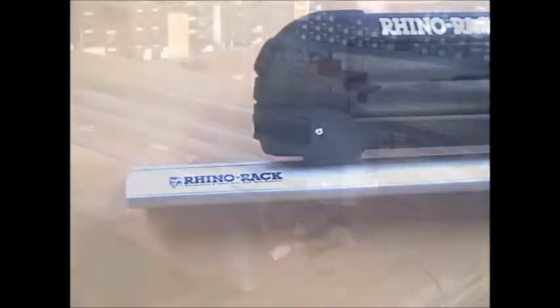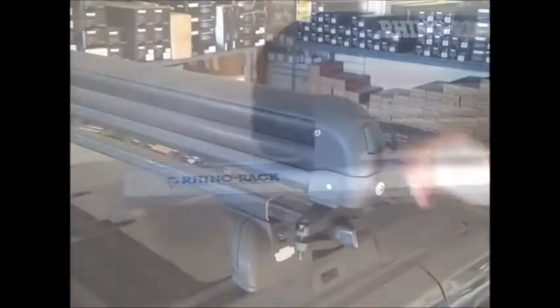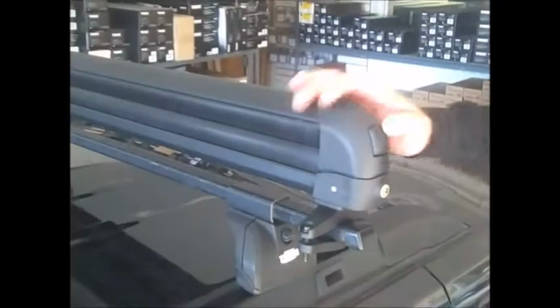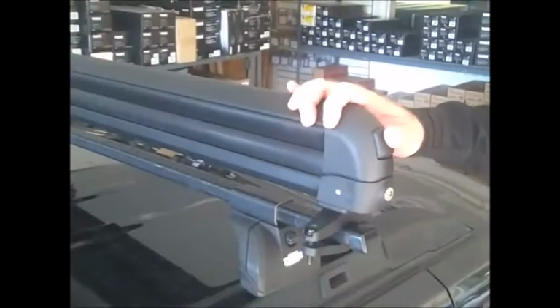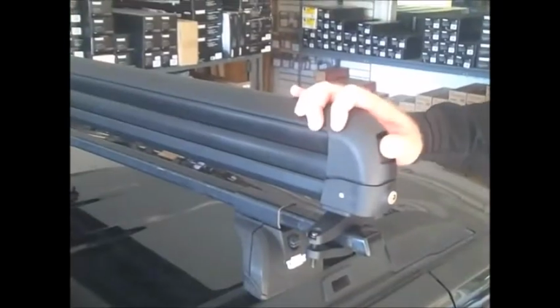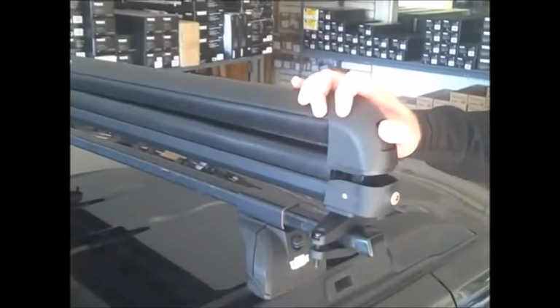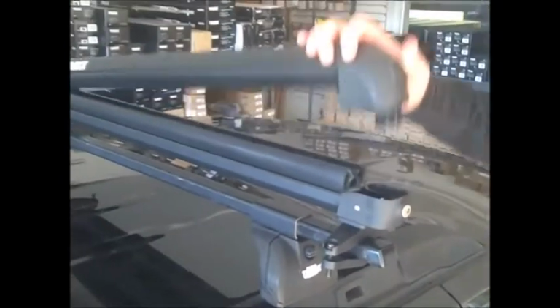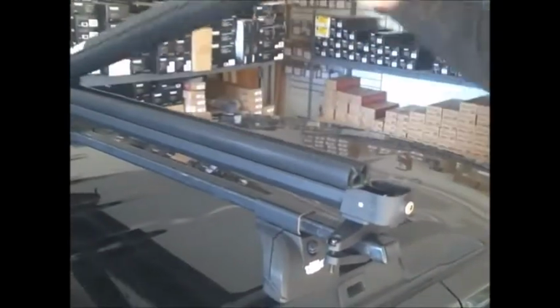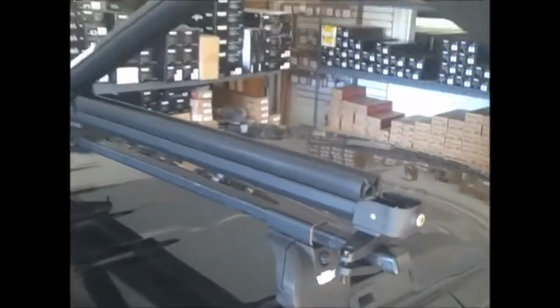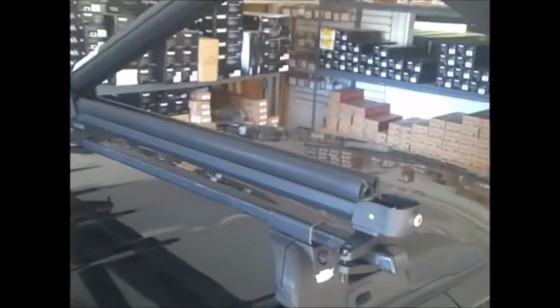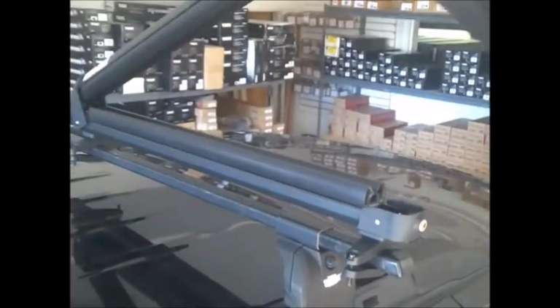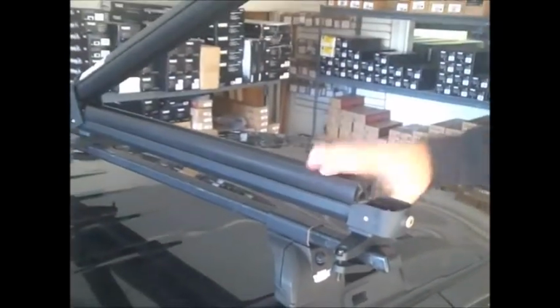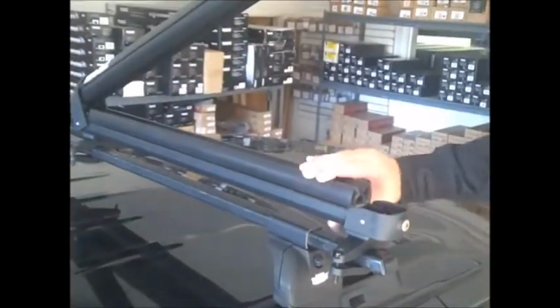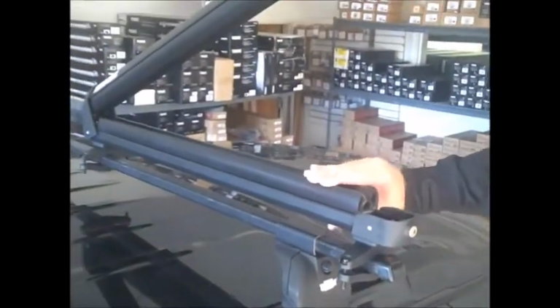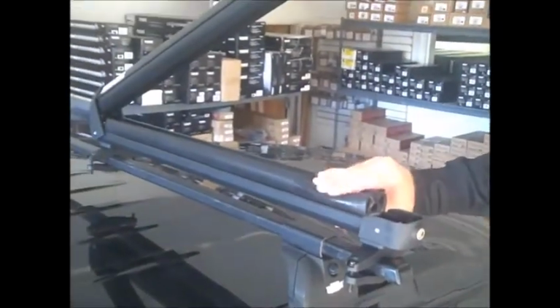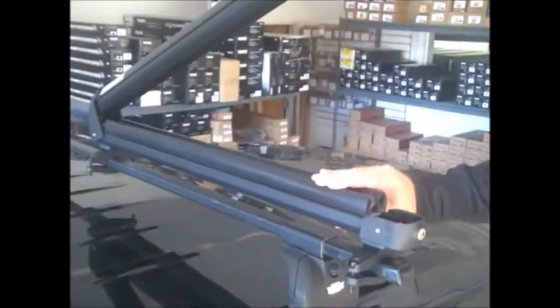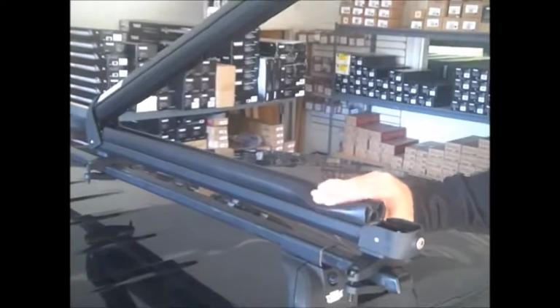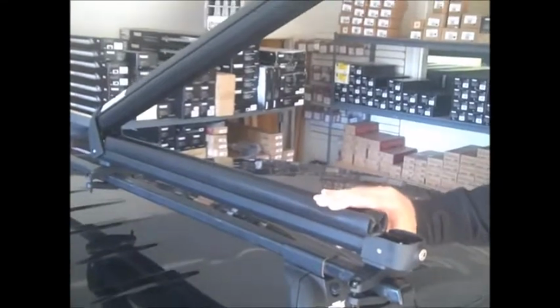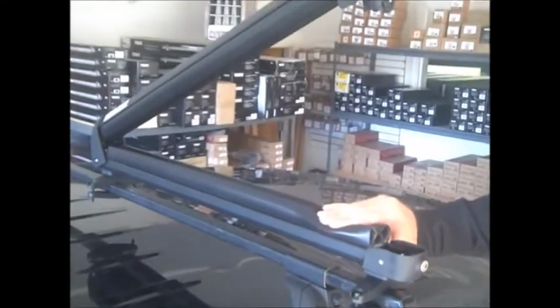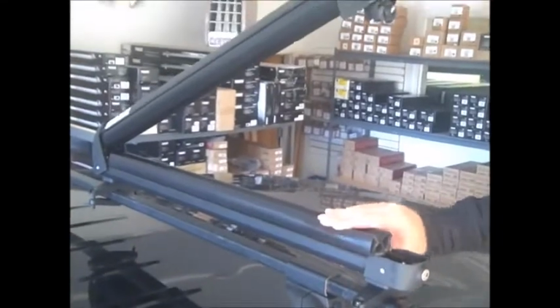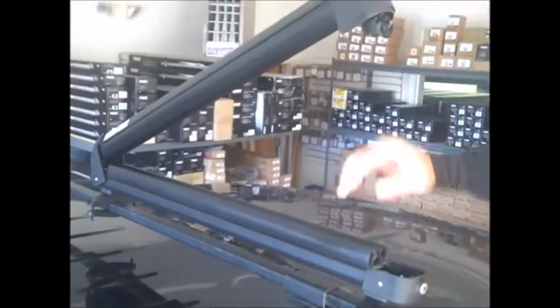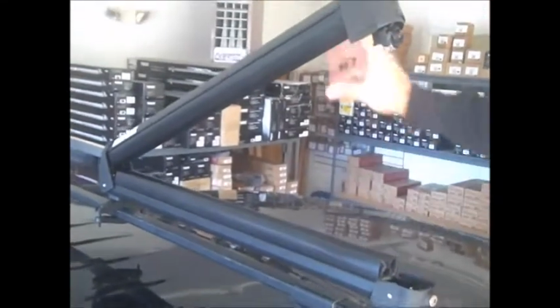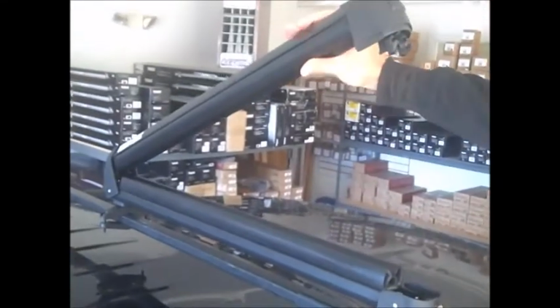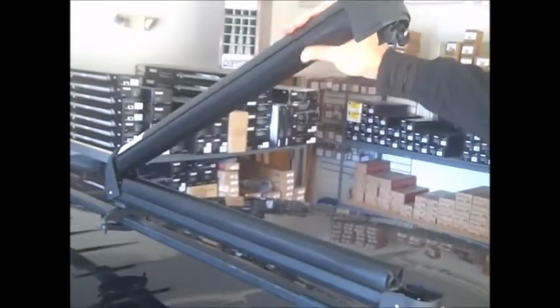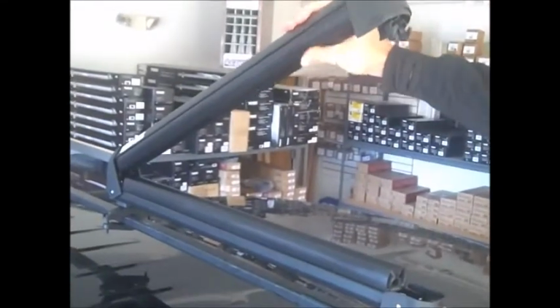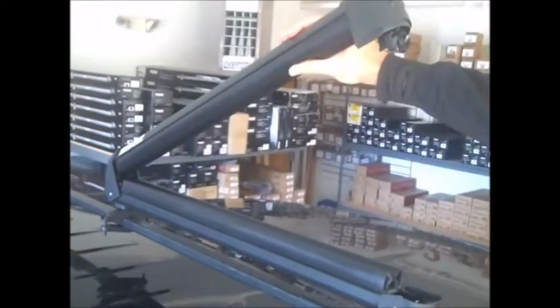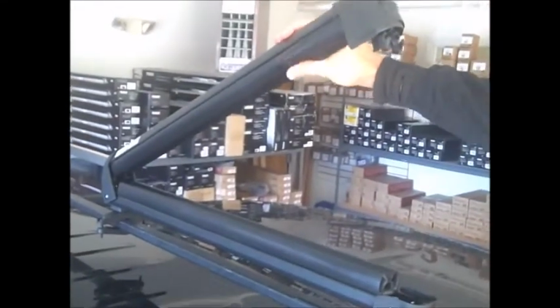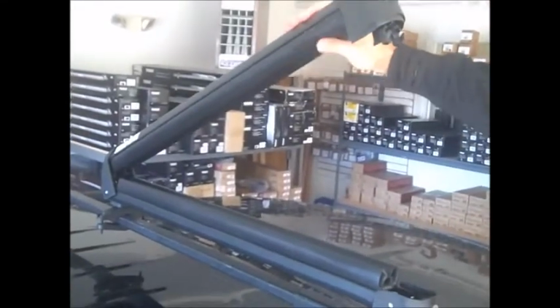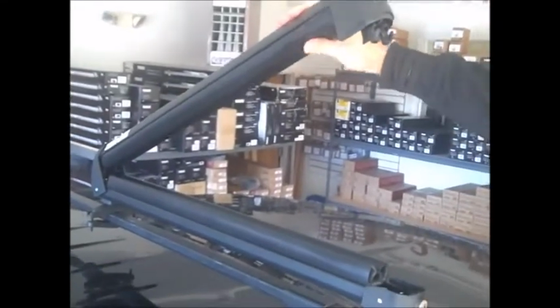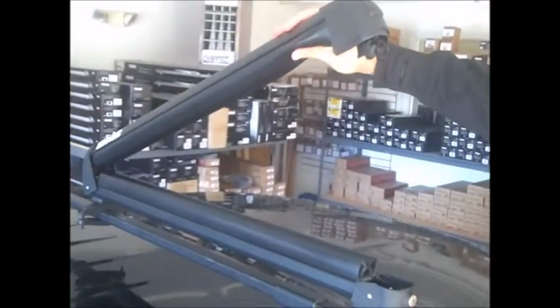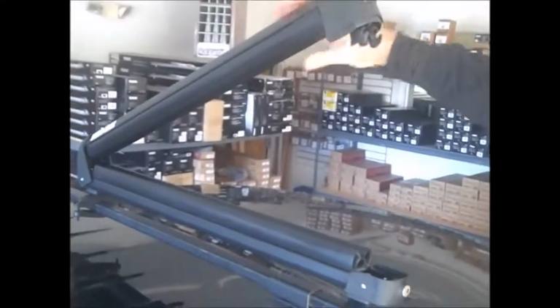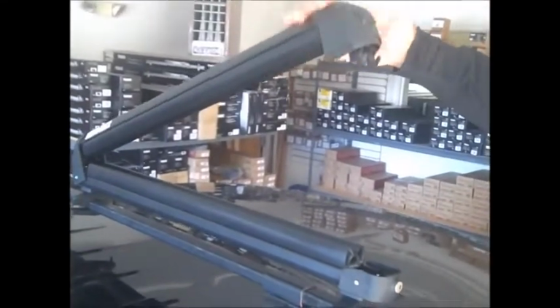Rubber padding completely insulates any surfaces your skis or snowboards might come in contact with, and lock cords on the clamshell section provide security for anything you might be carrying.